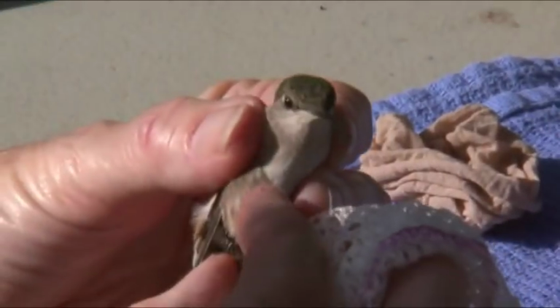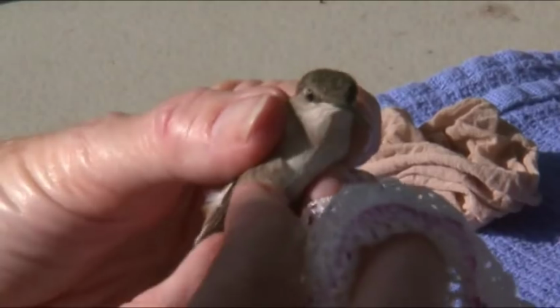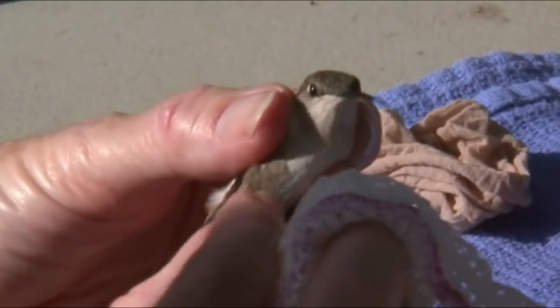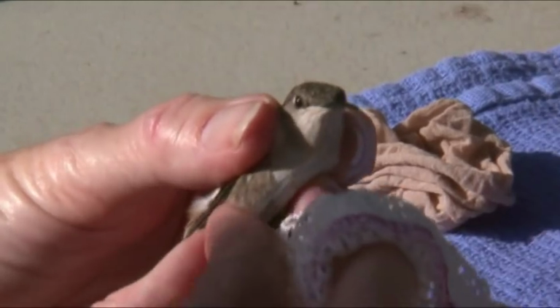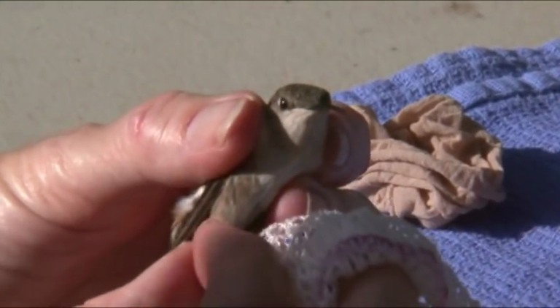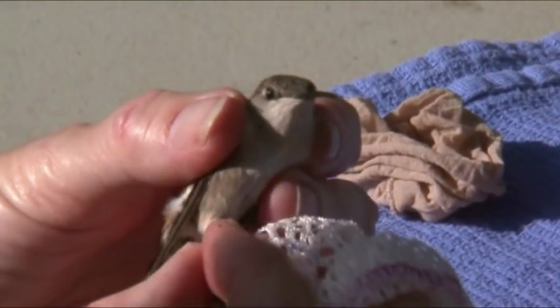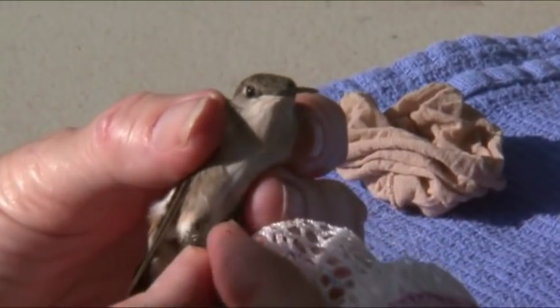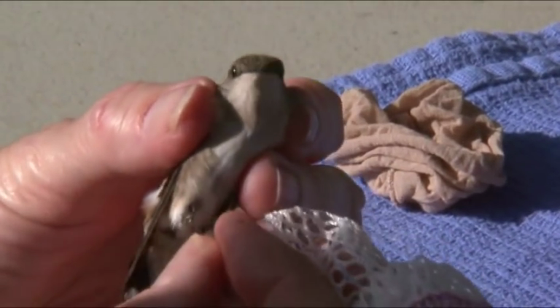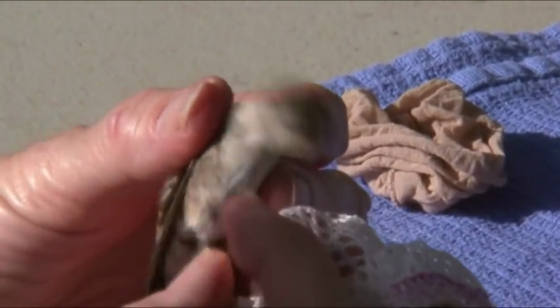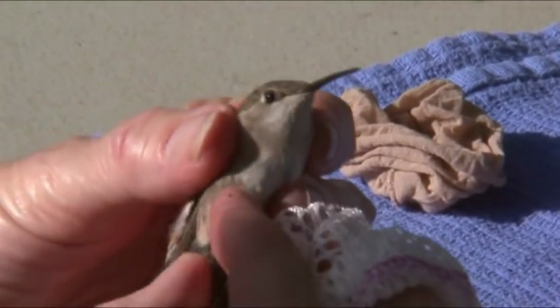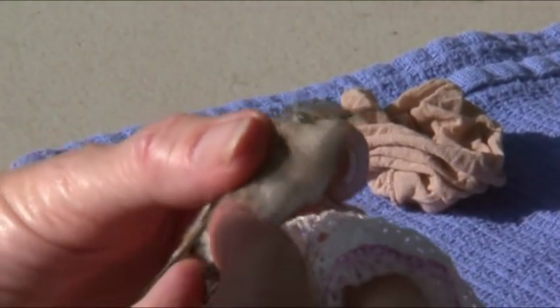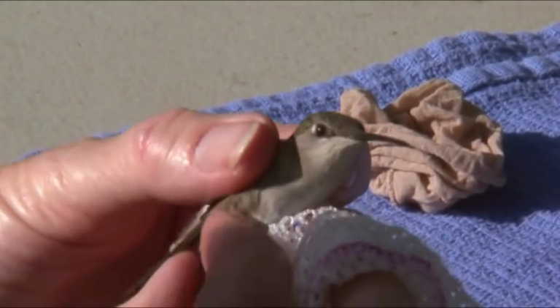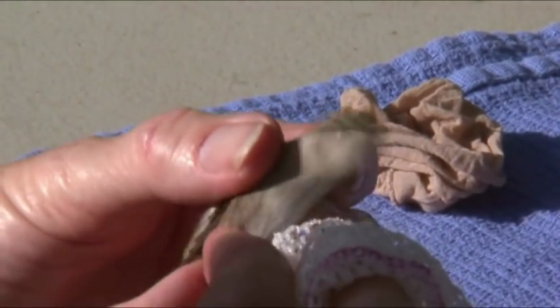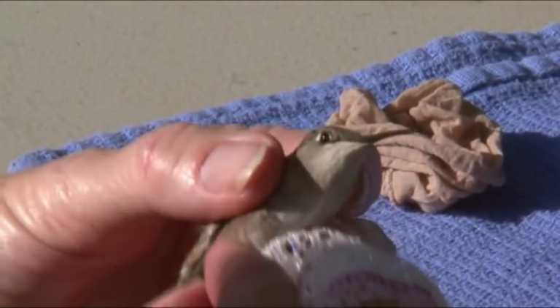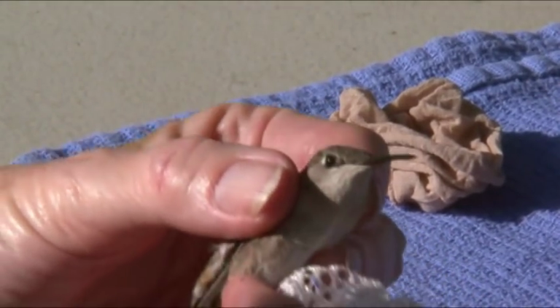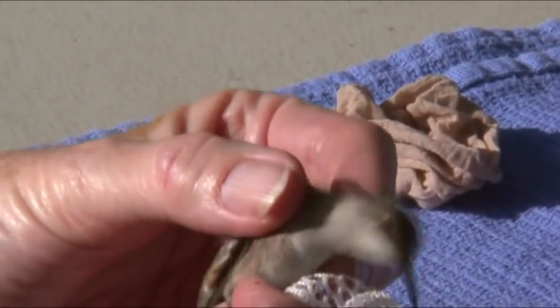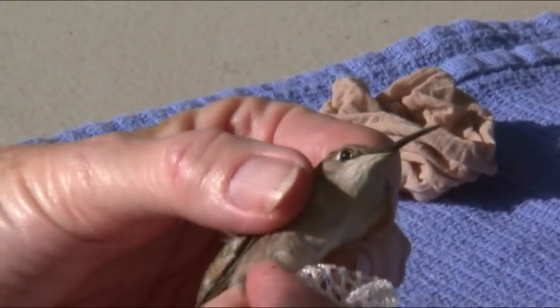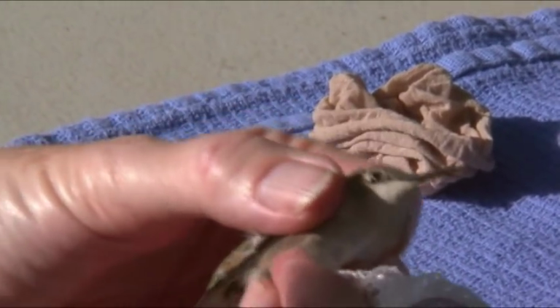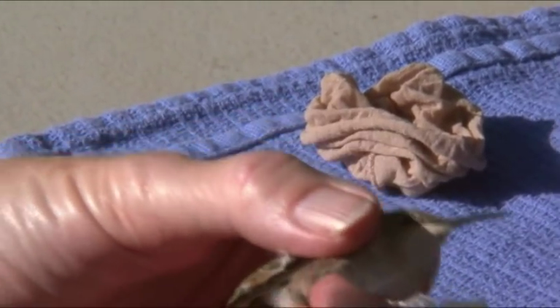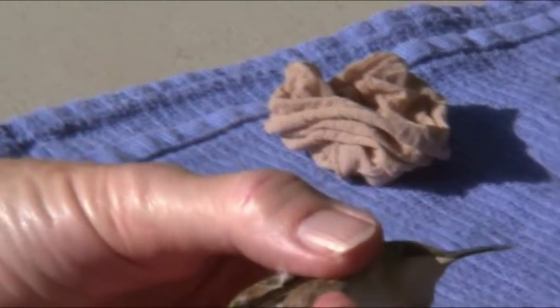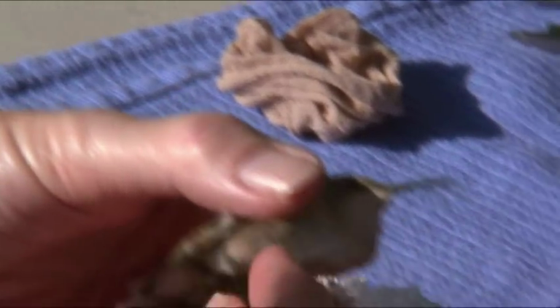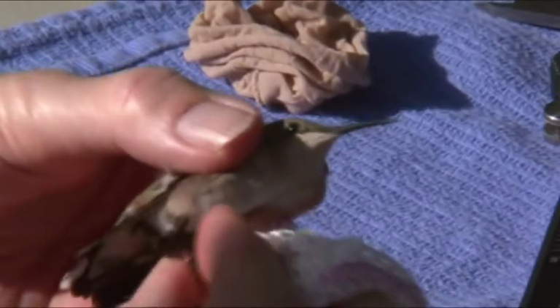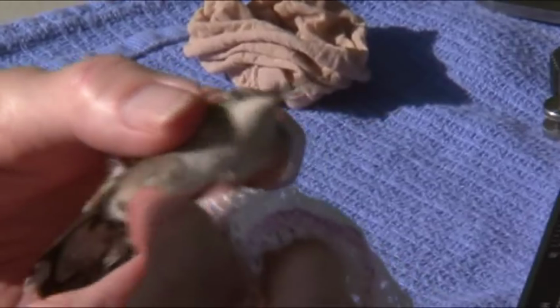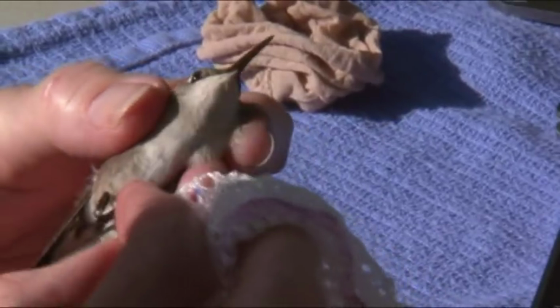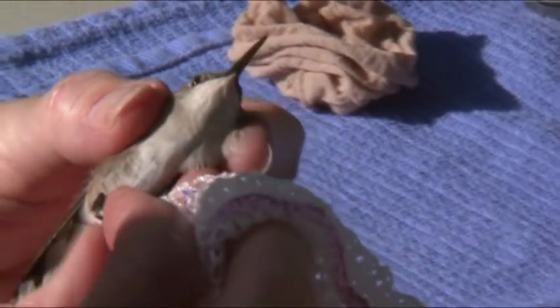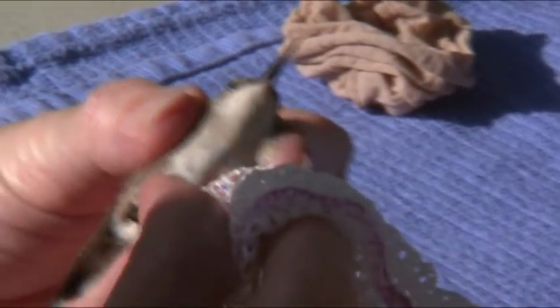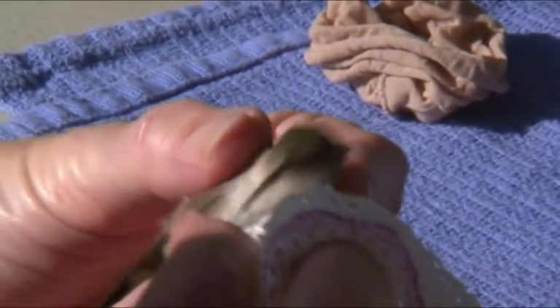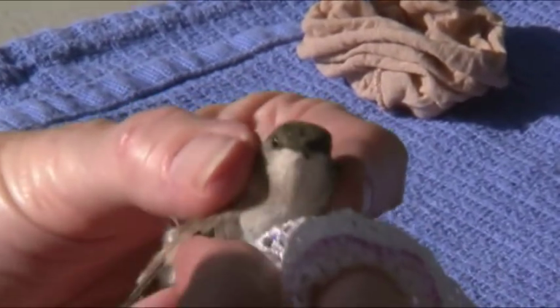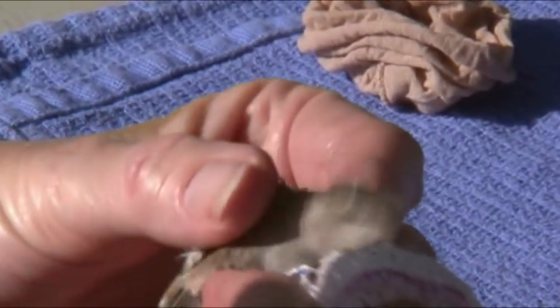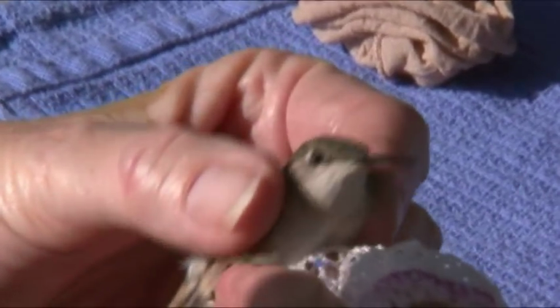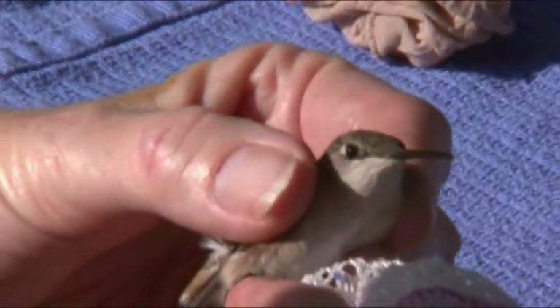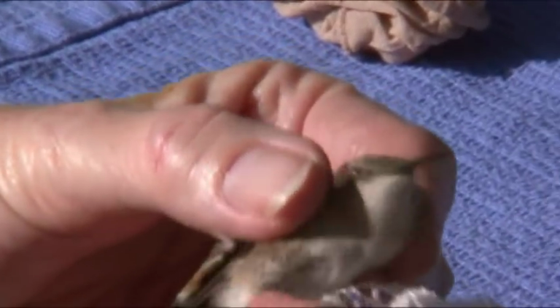Now how do you tell the male from the female? Well, the male has the red throat — the red ruby throat. You can see she has a completely white throat.